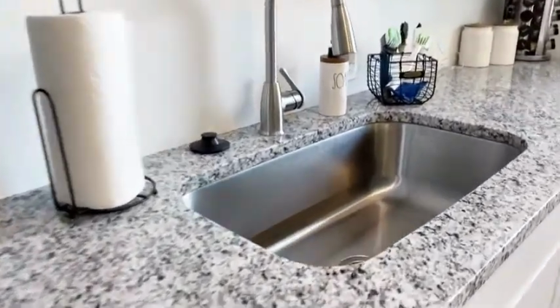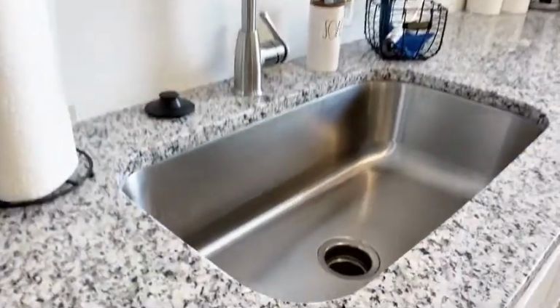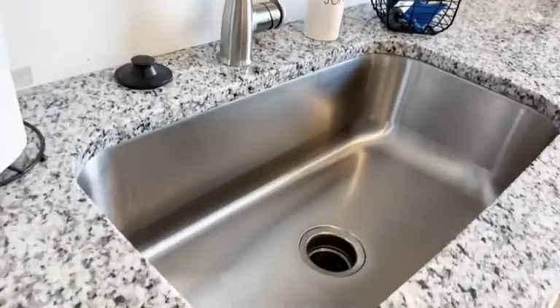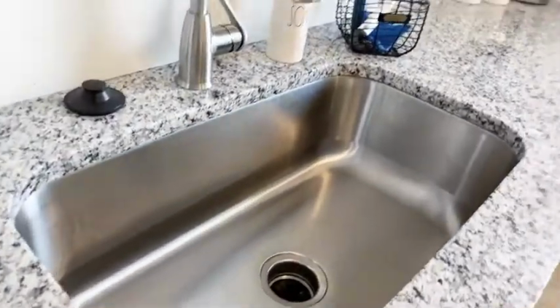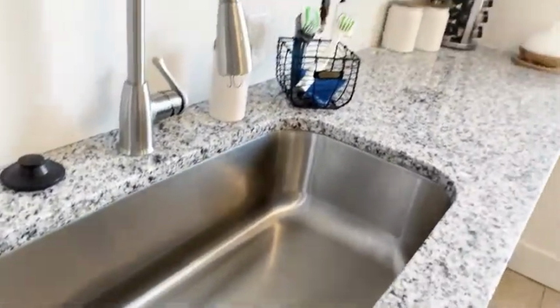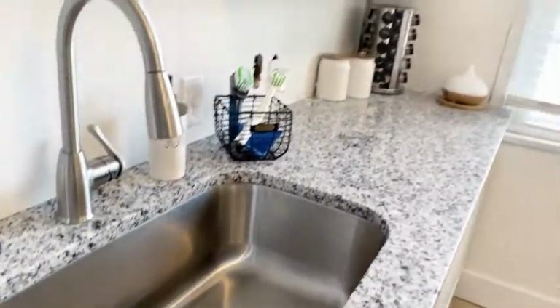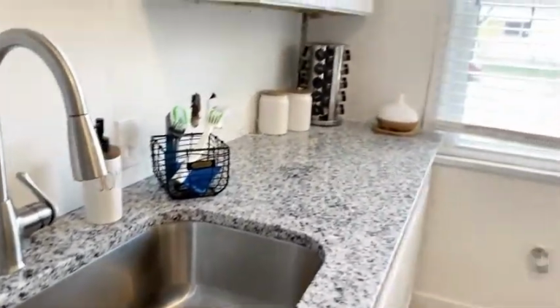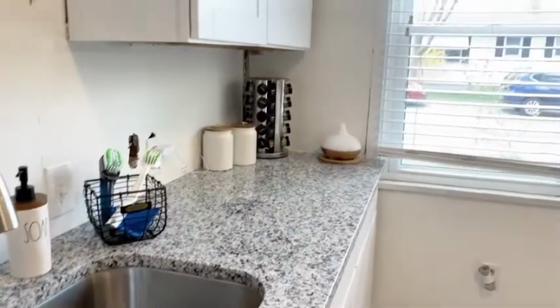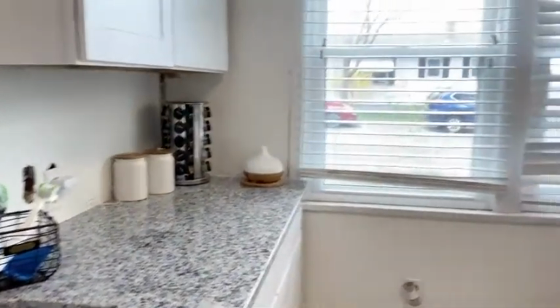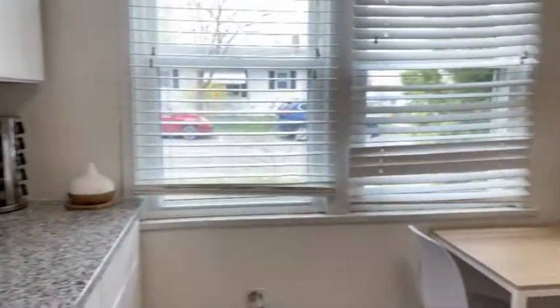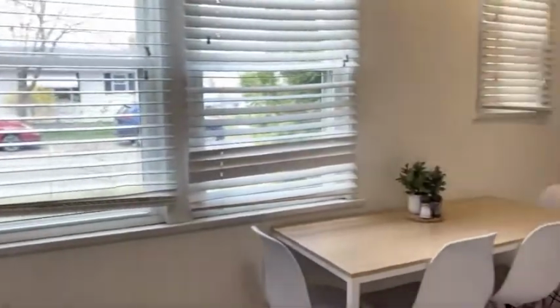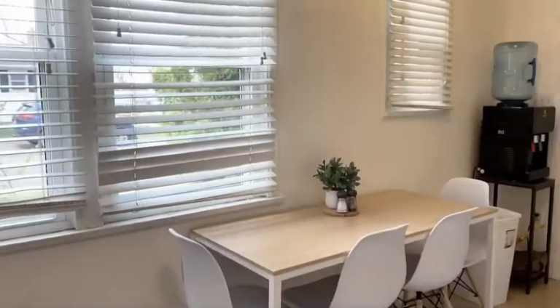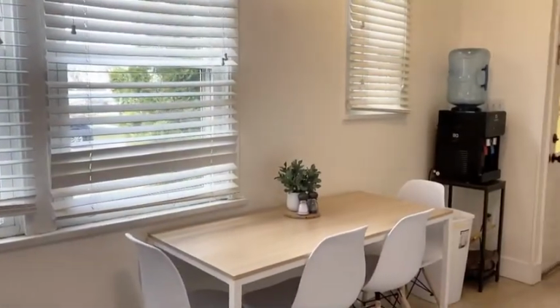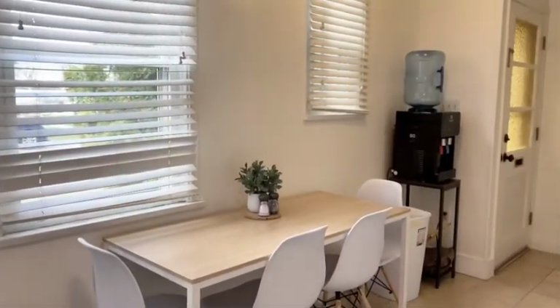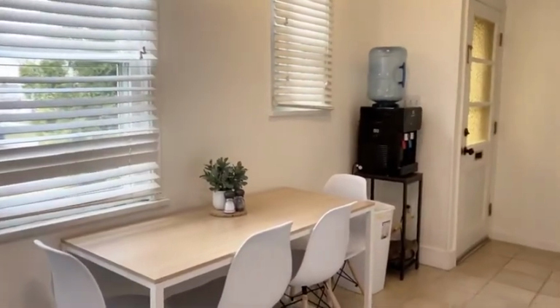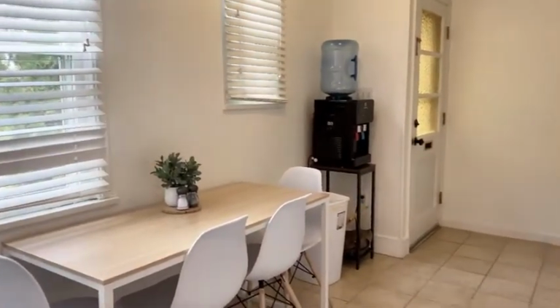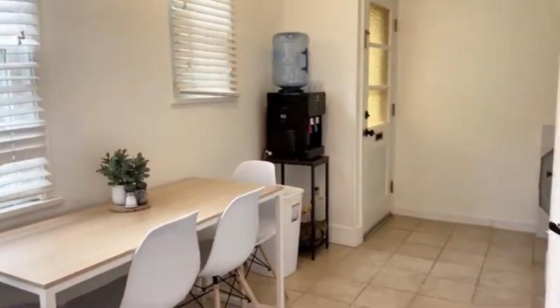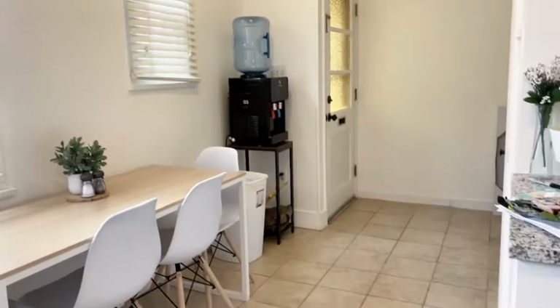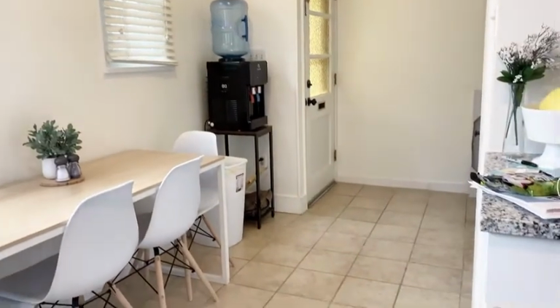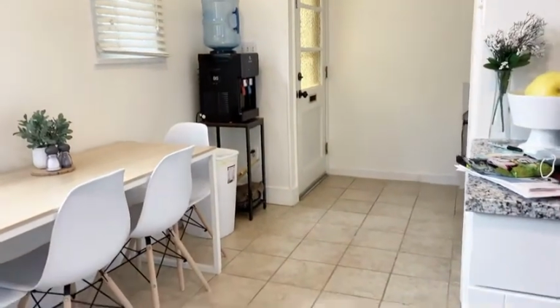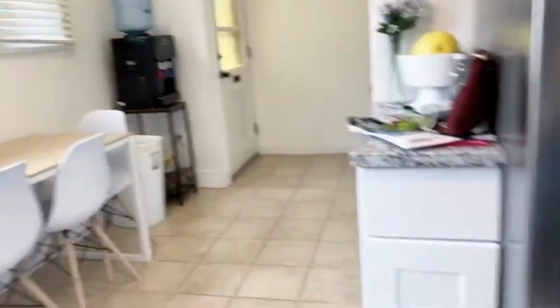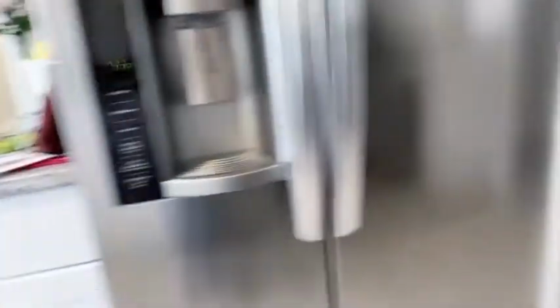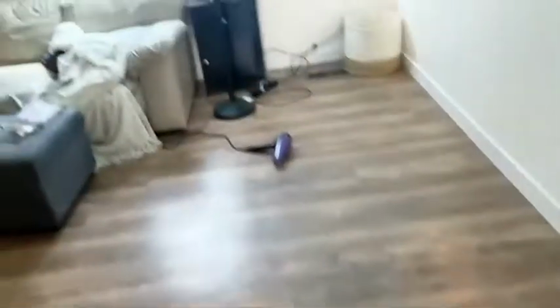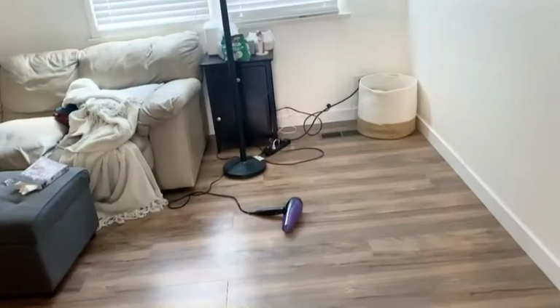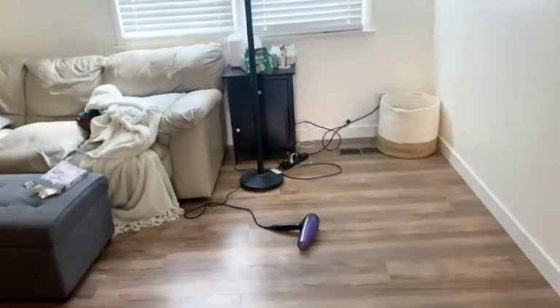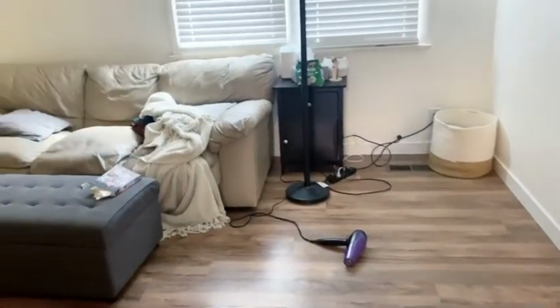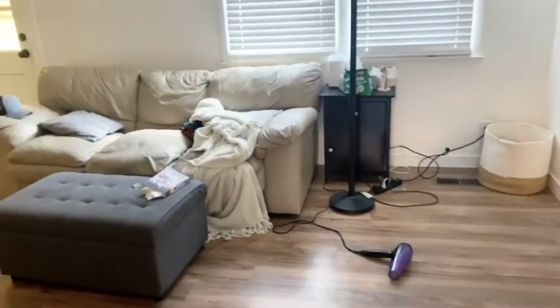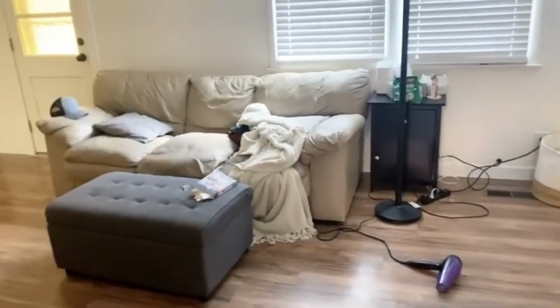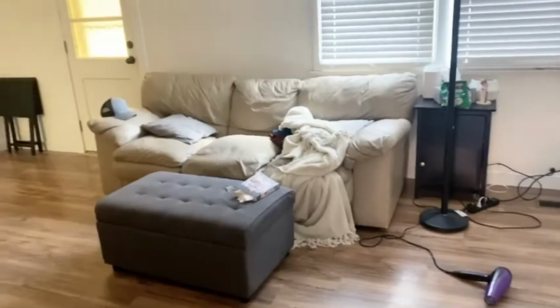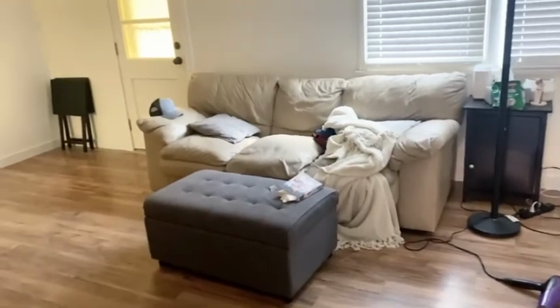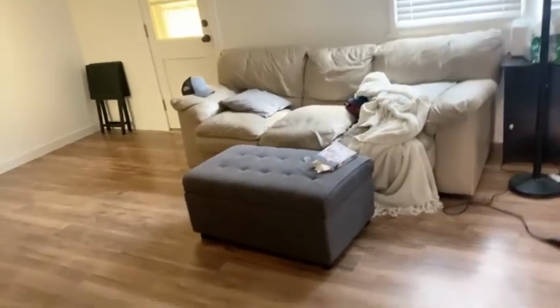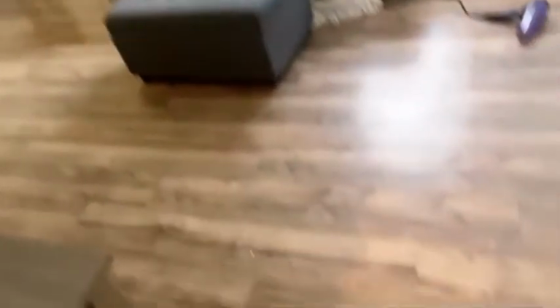To me, smell is everything. As you can see, the sink is super clean and shiny. I also have a little diffuser that I like to put some scent in, which really helps make the house smell clean.